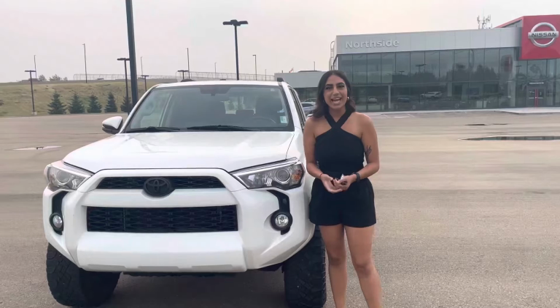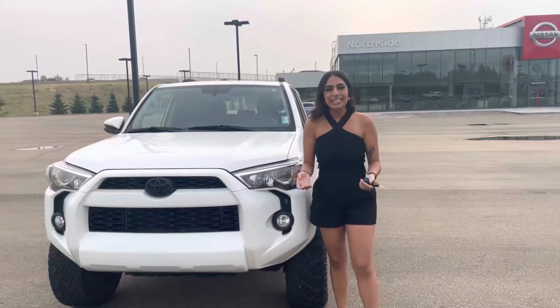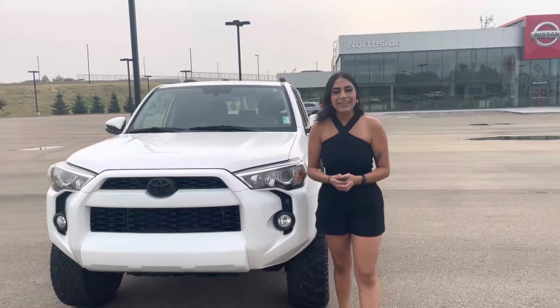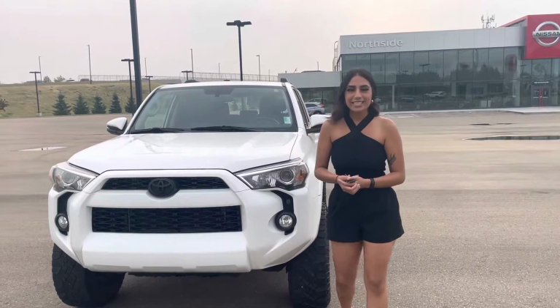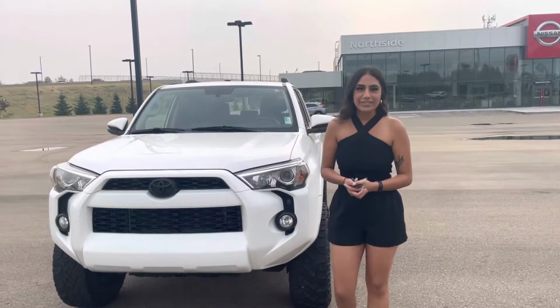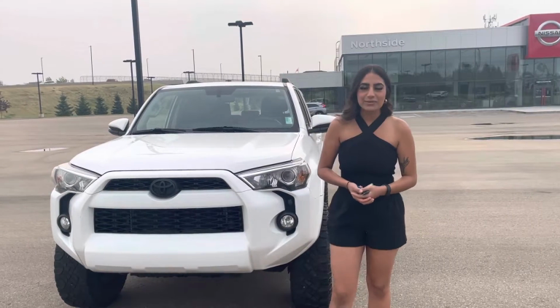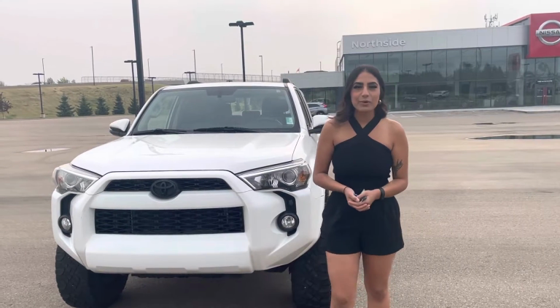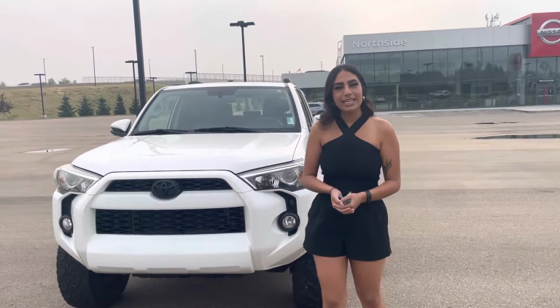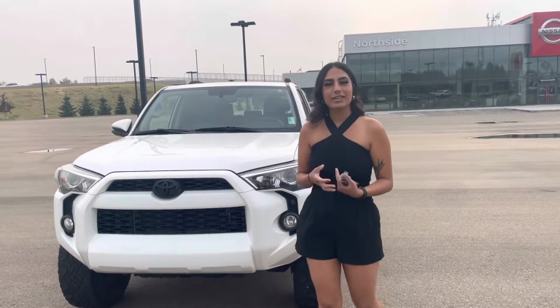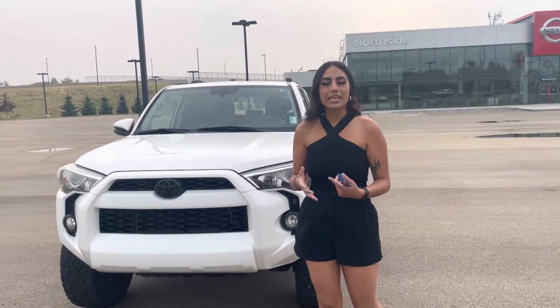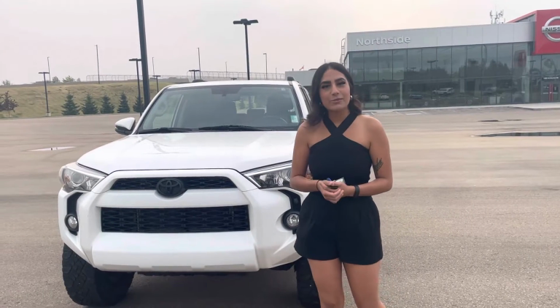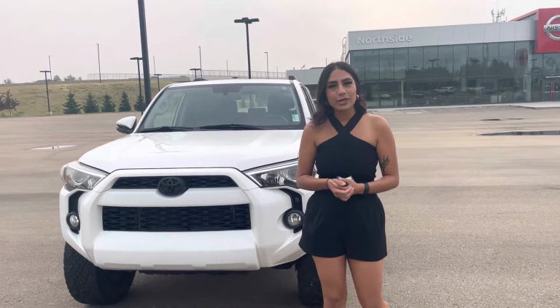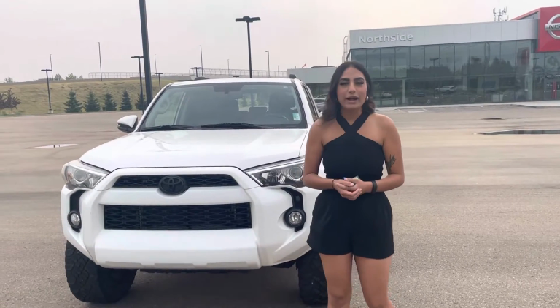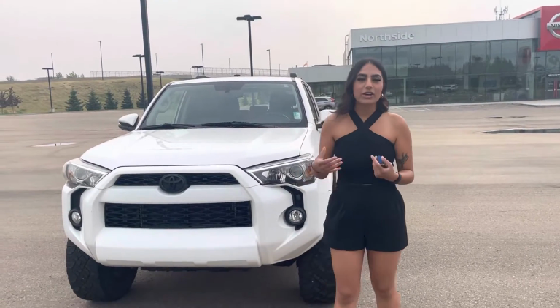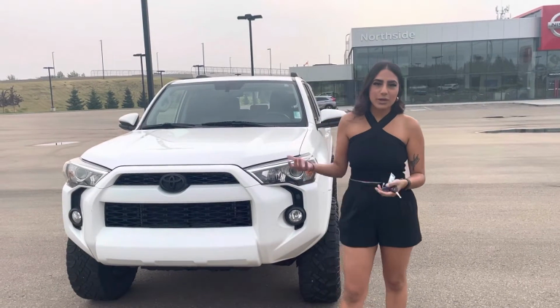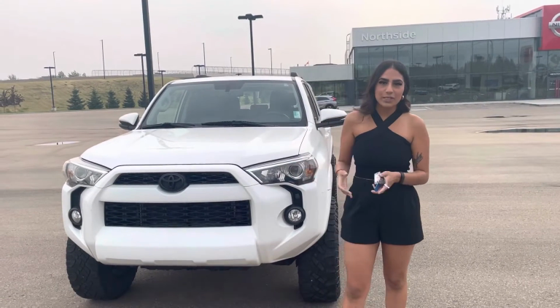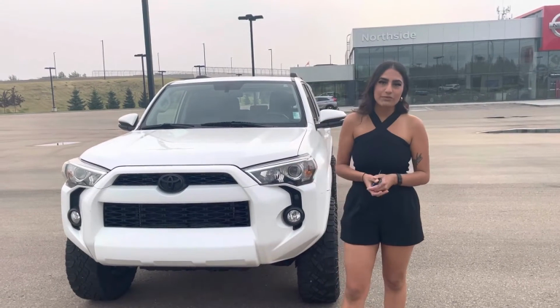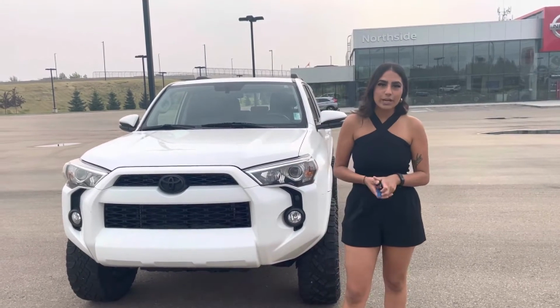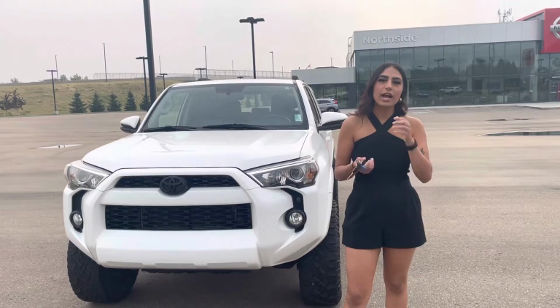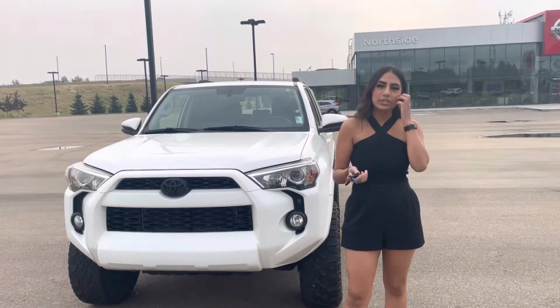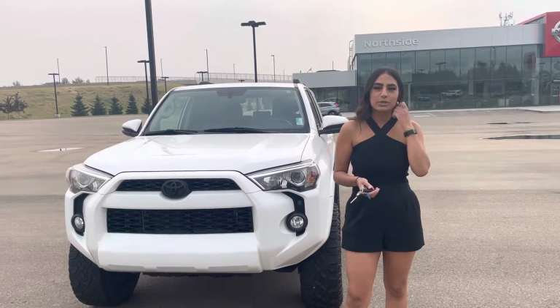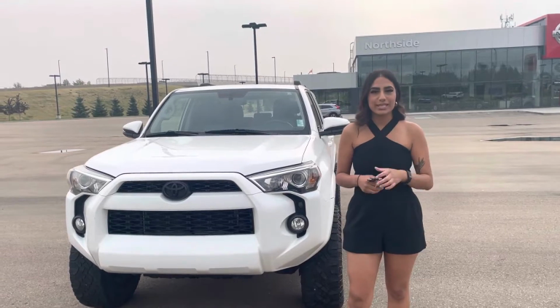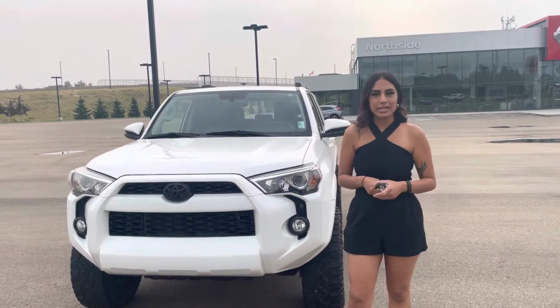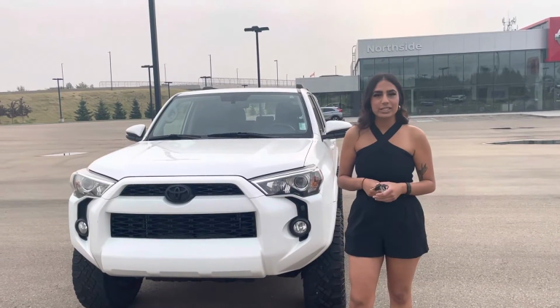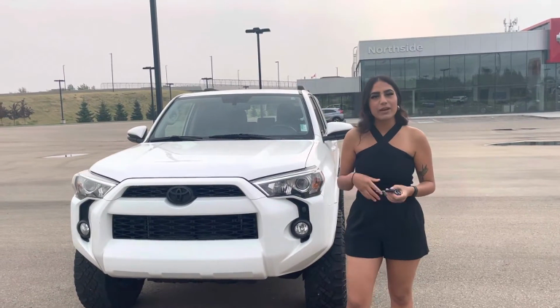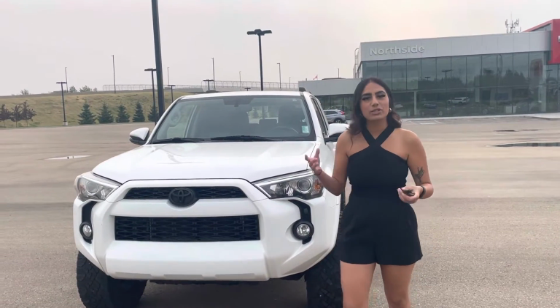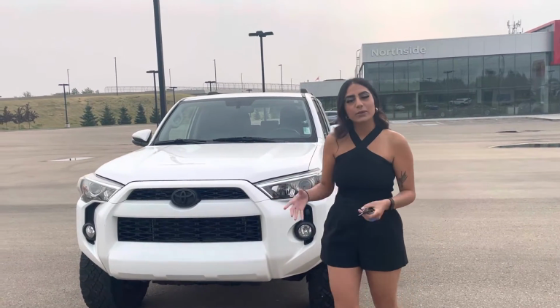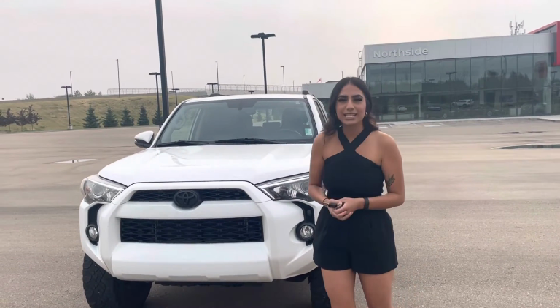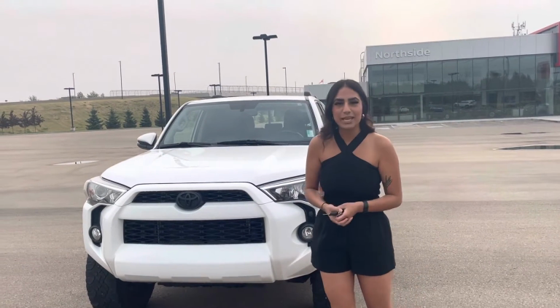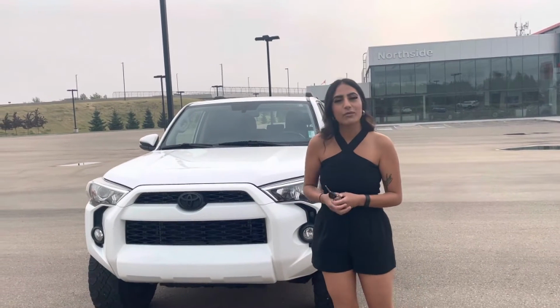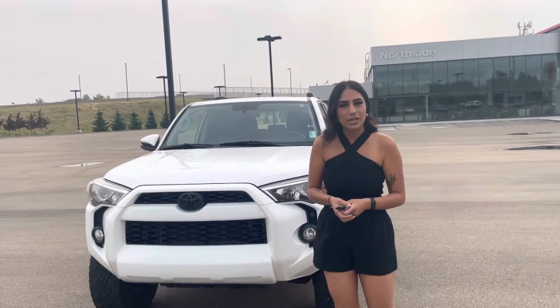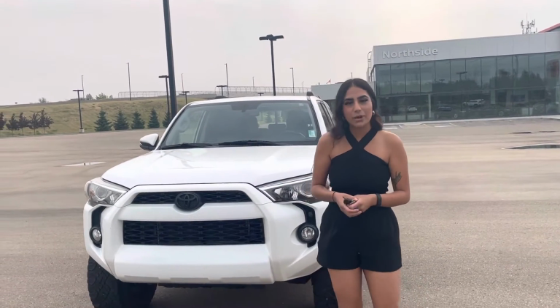Hi Tyrus! This is Jasmine from Morrissey Nissan. Thank you so much for inquiring on our 2014 4Runner. I know you just spoke to my sales manager Steph. I wanted to give you a quick sneak peek of what it's all about.